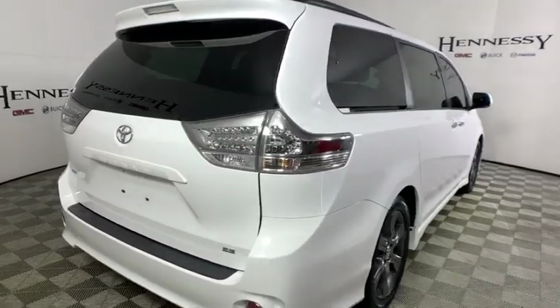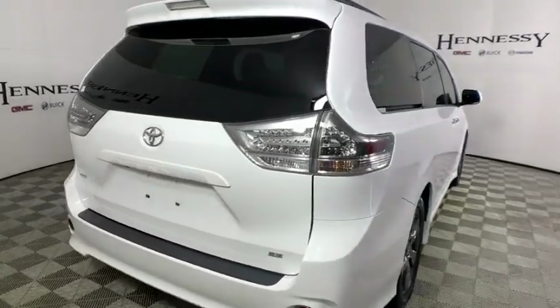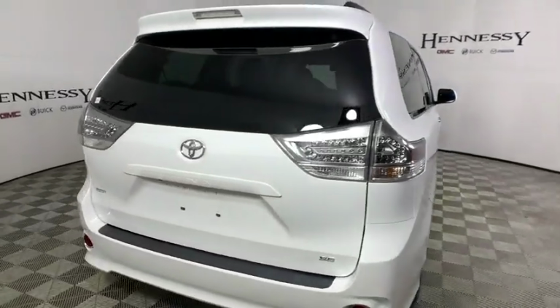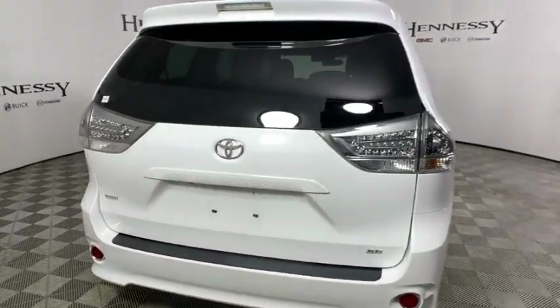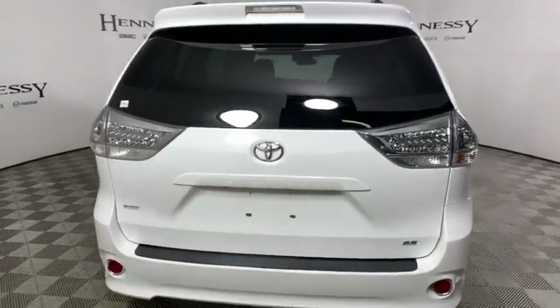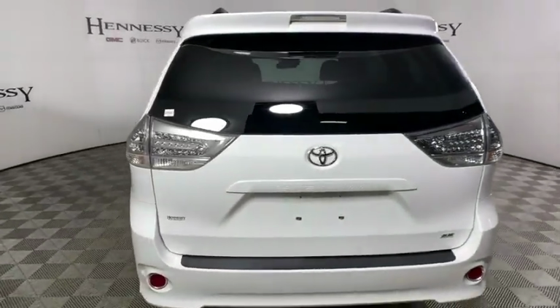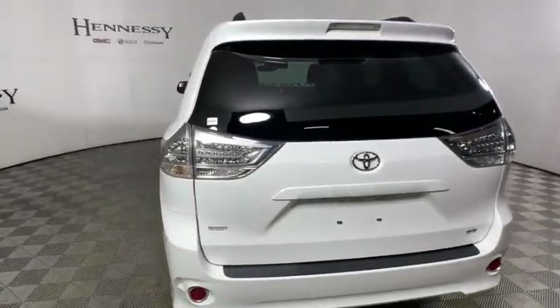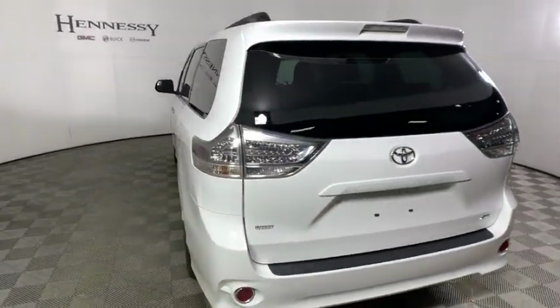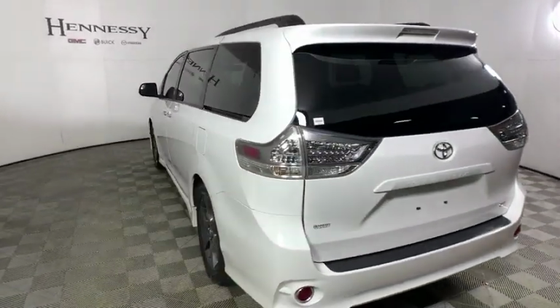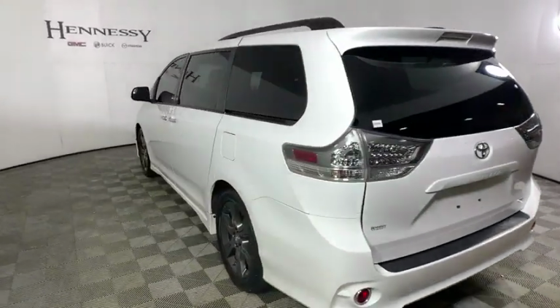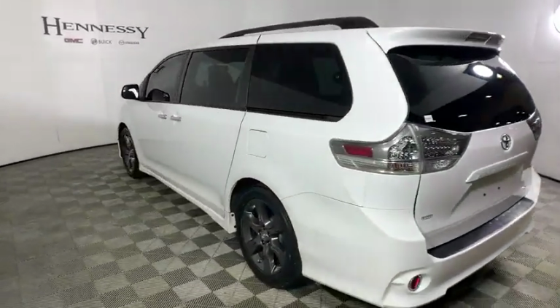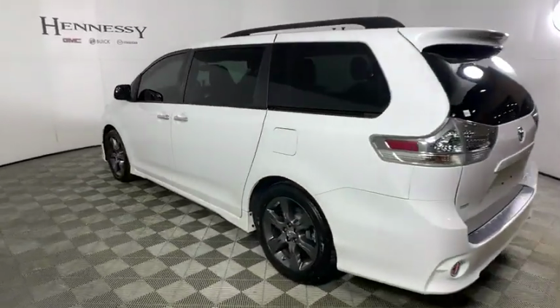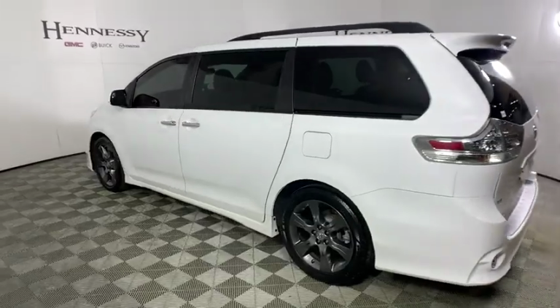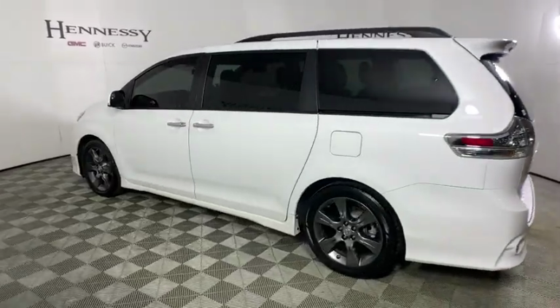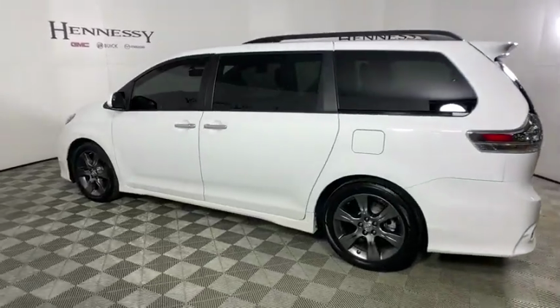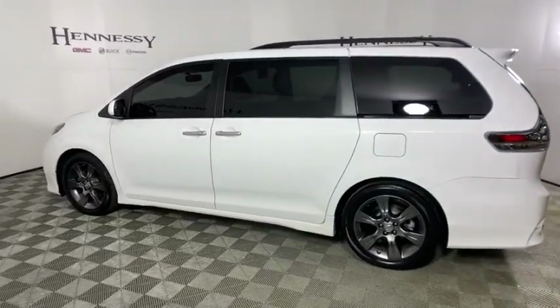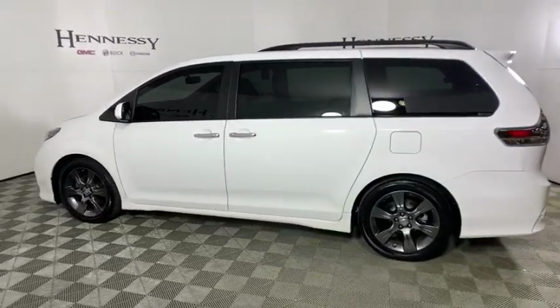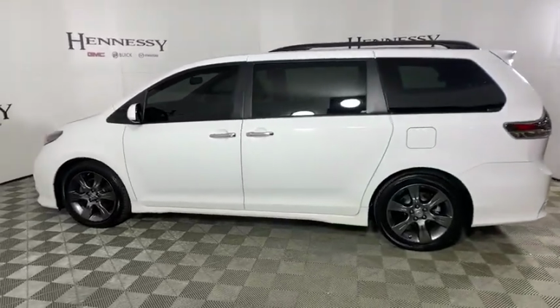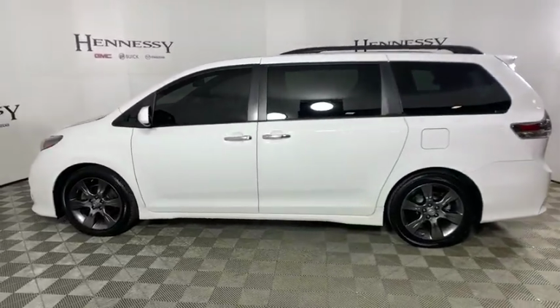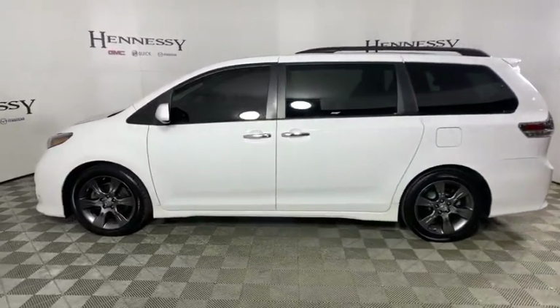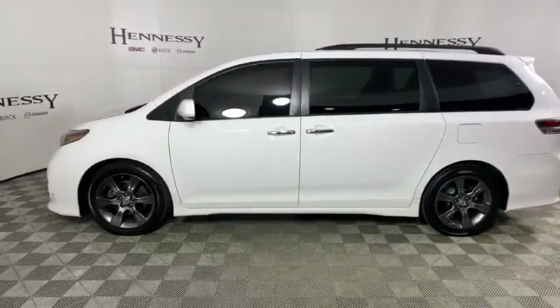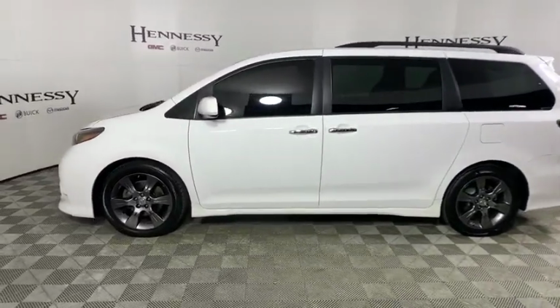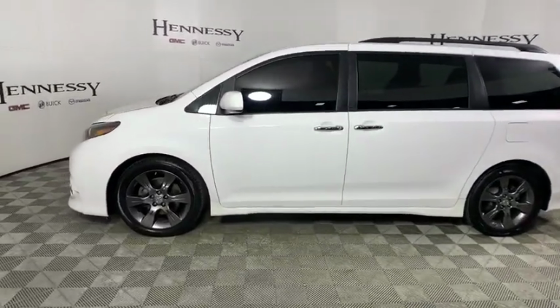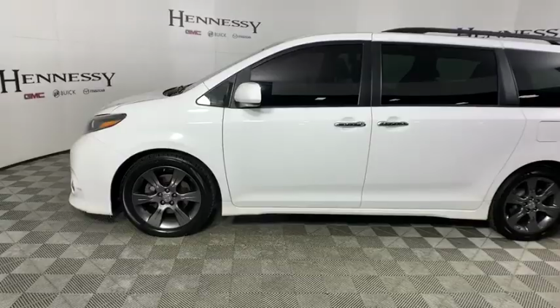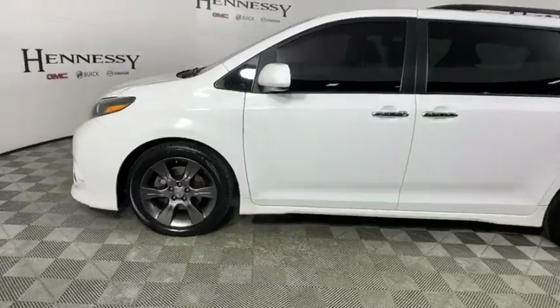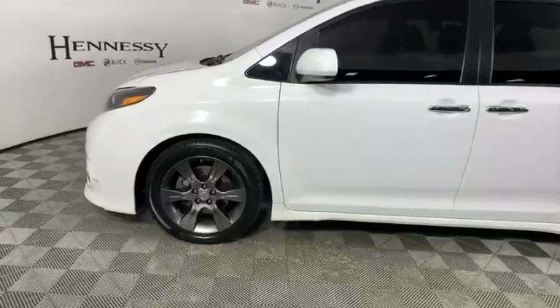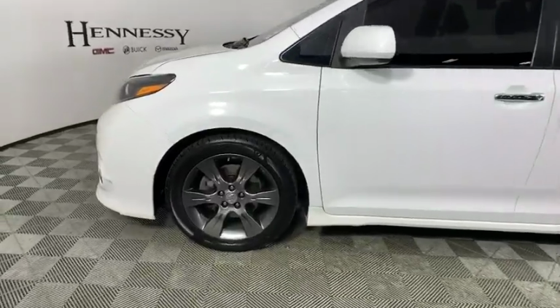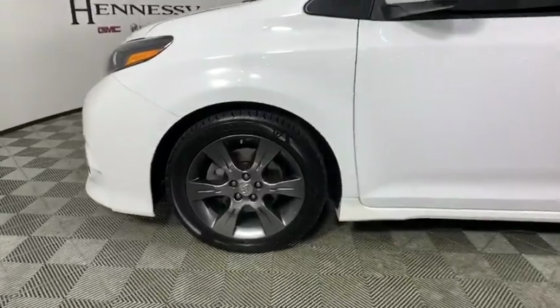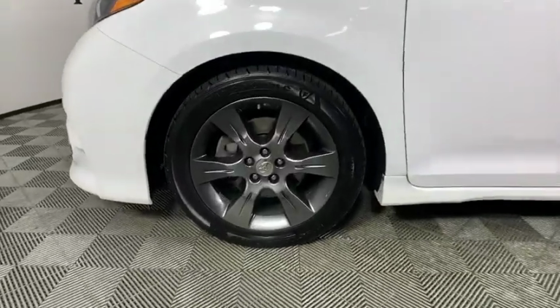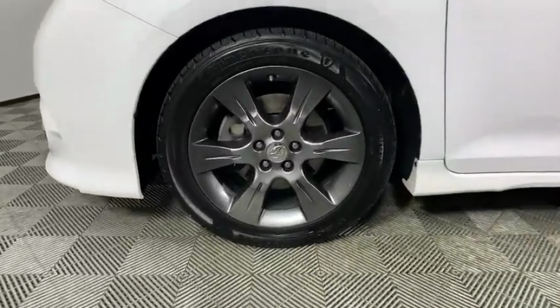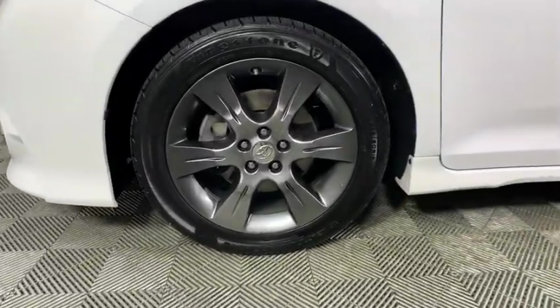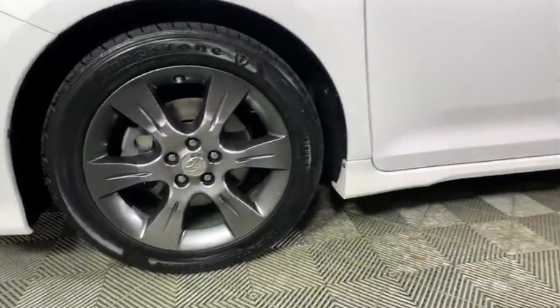Add a refined and fuel-efficient V6 engine, a smooth ride, and upscale interior accommodations to the mix, and it's easy to see that Sienna is built with the whole family in mind. This vehicle has less than 55,000 miles.